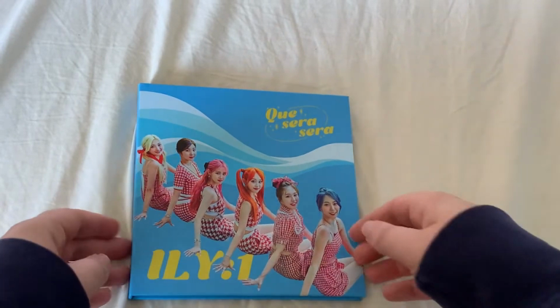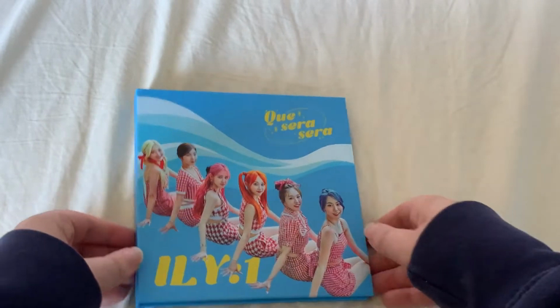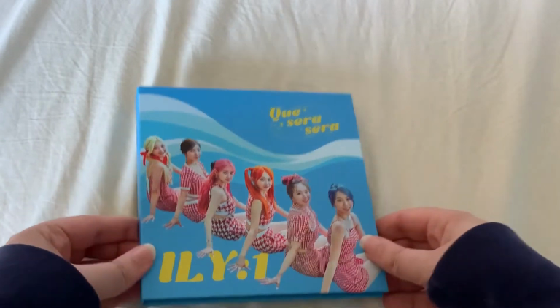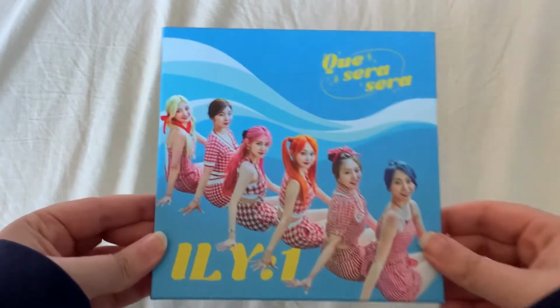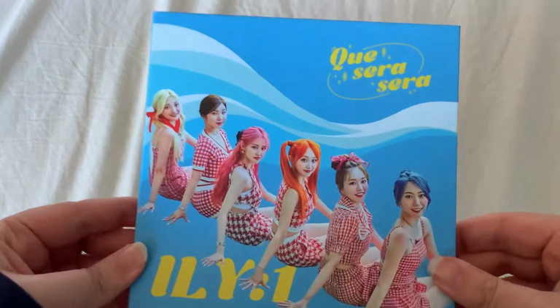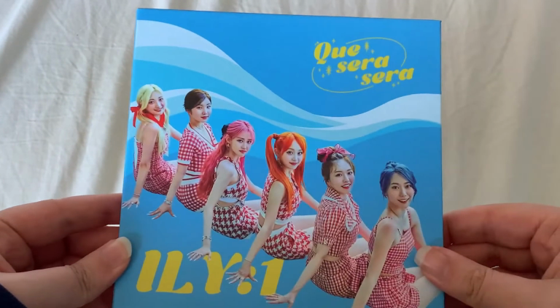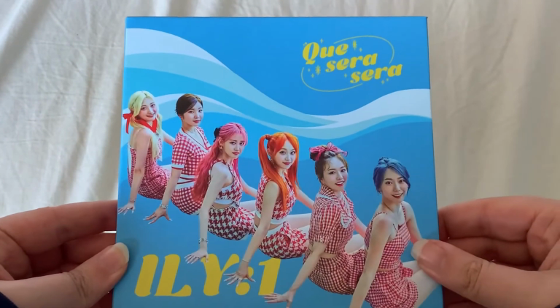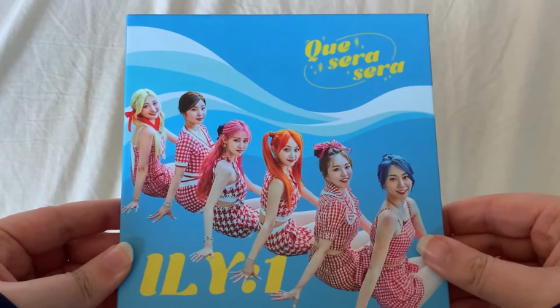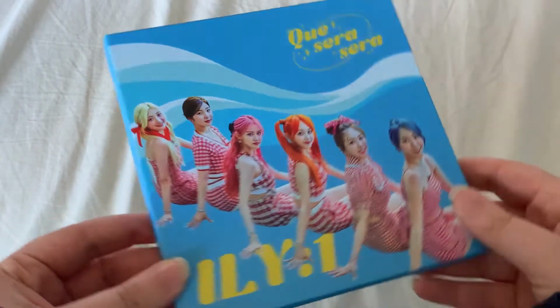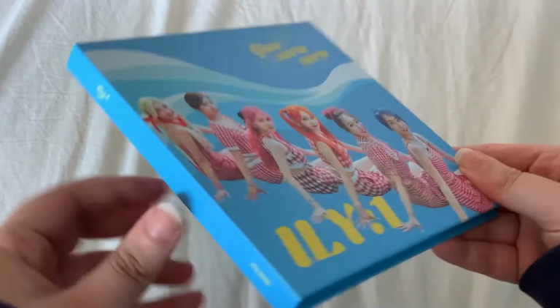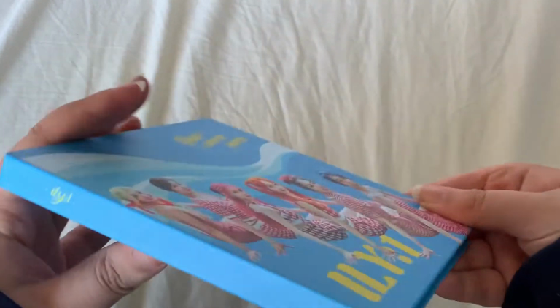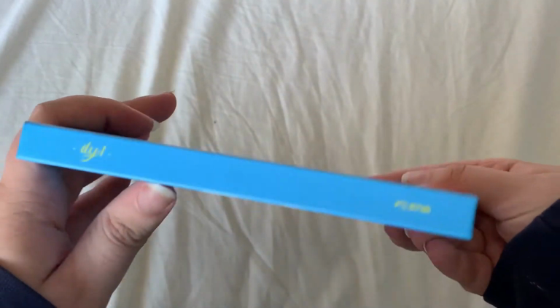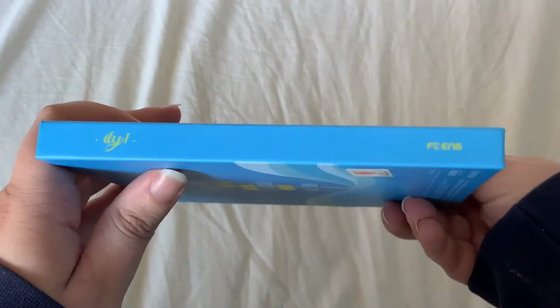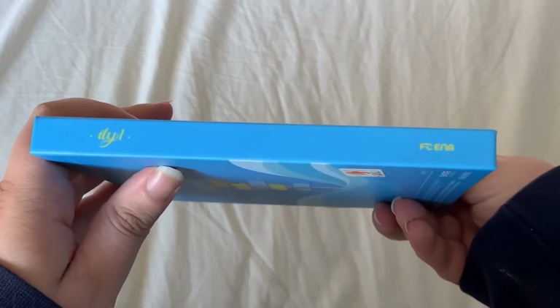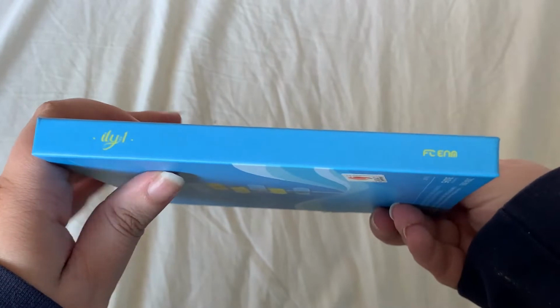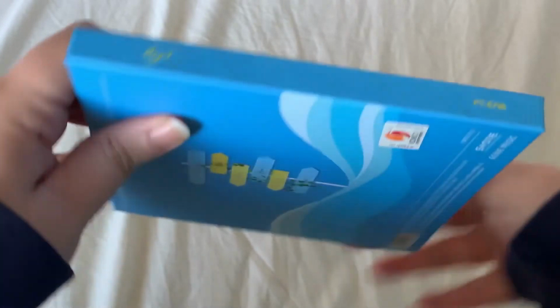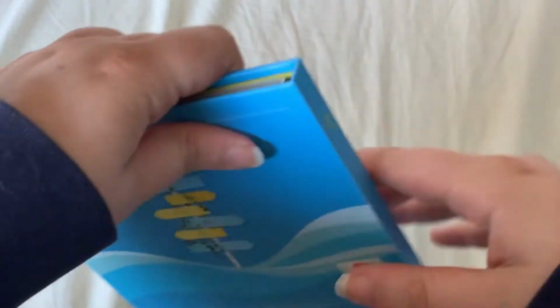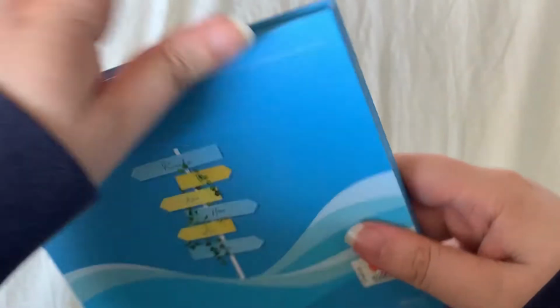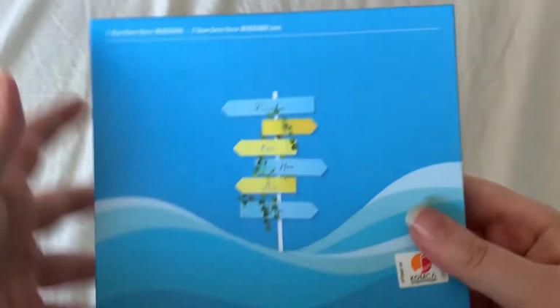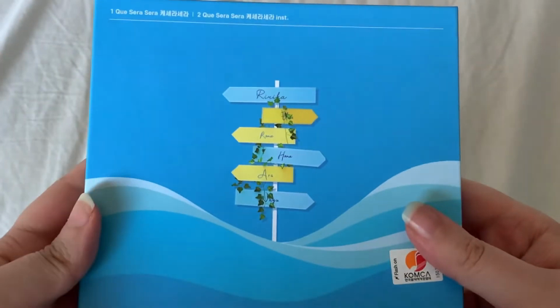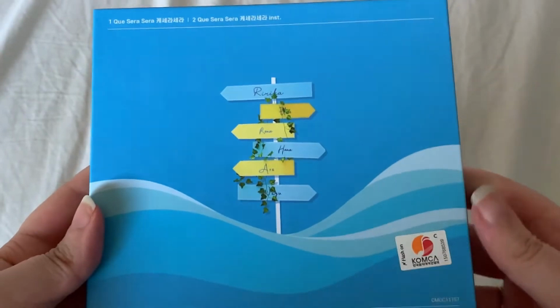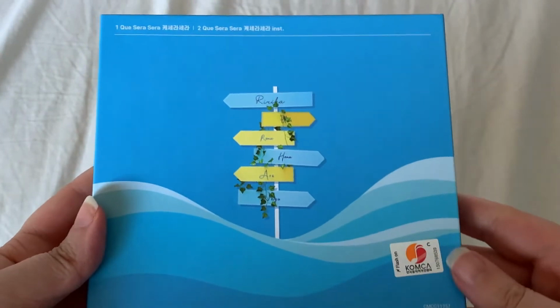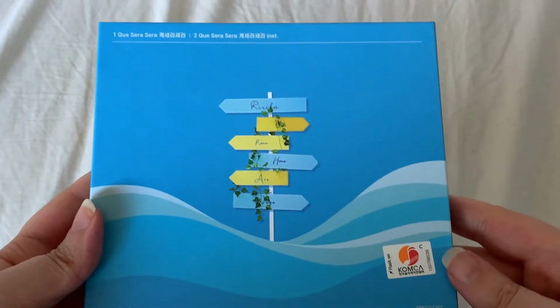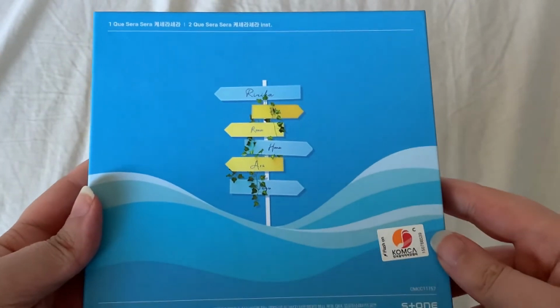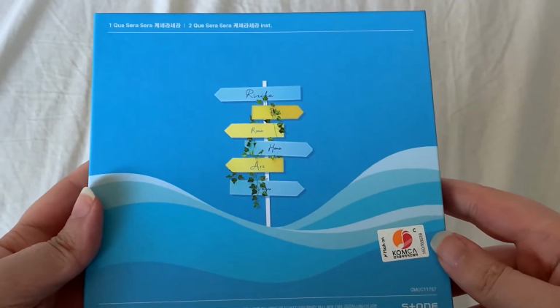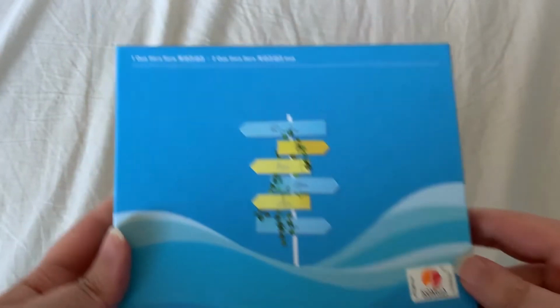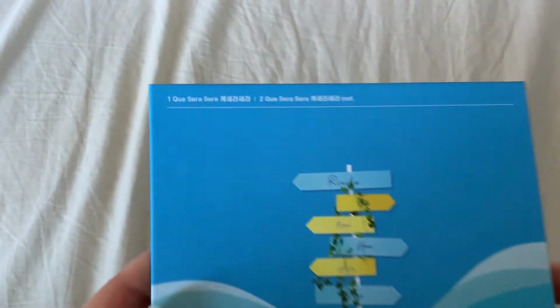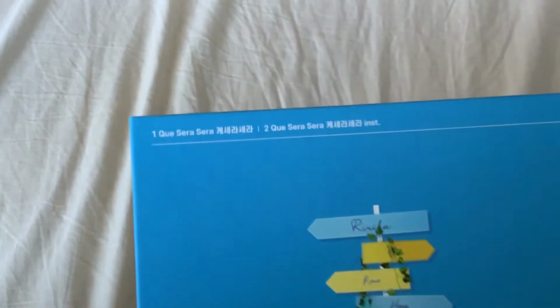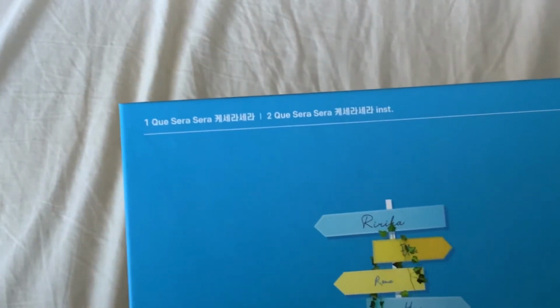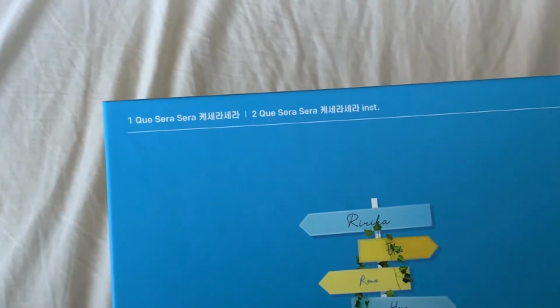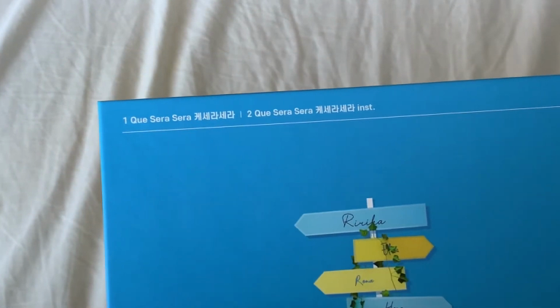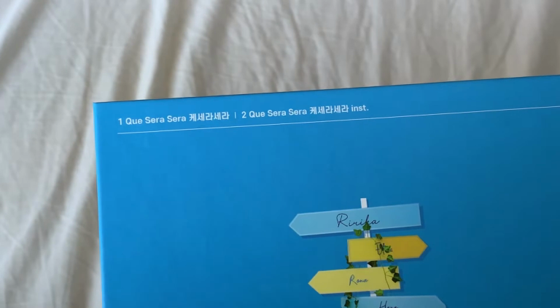So here is the front, the side, and then the back with the tracklist.